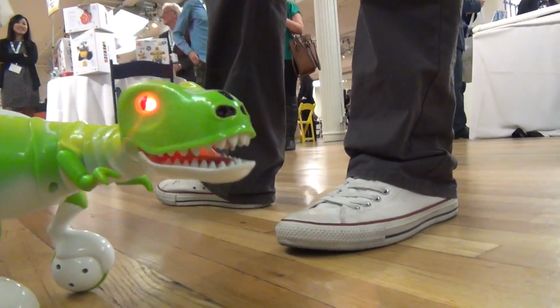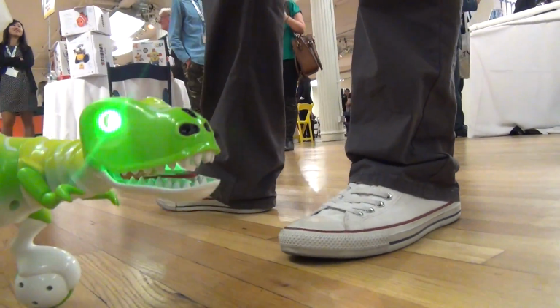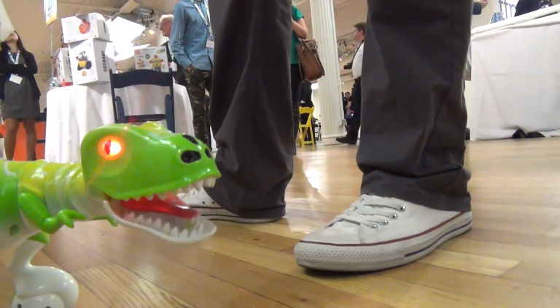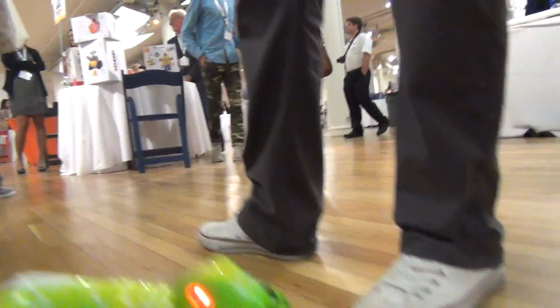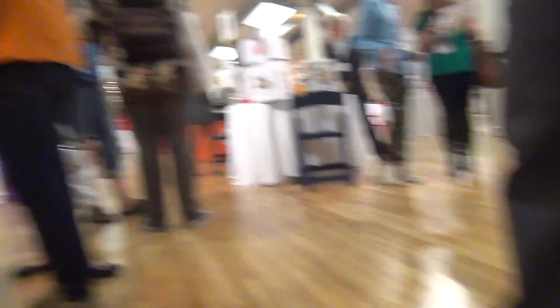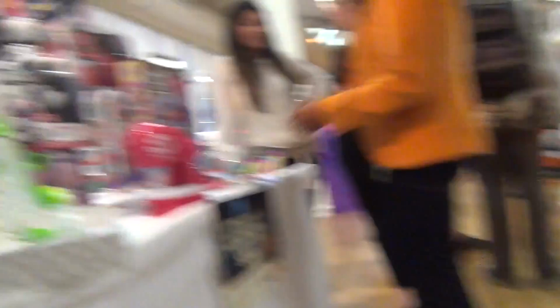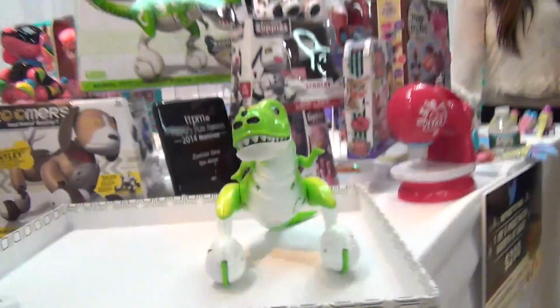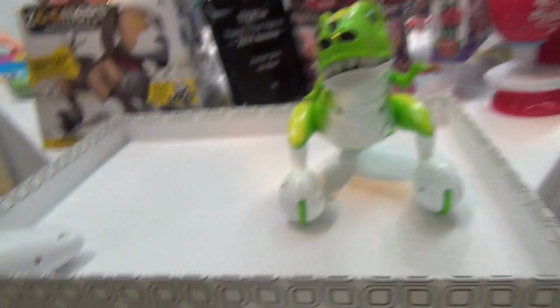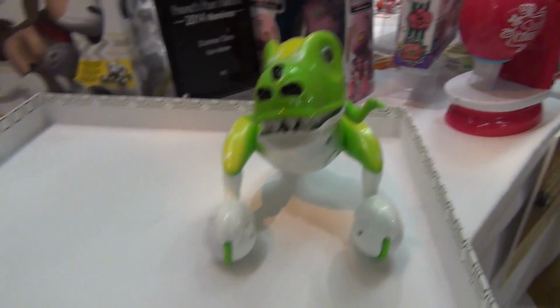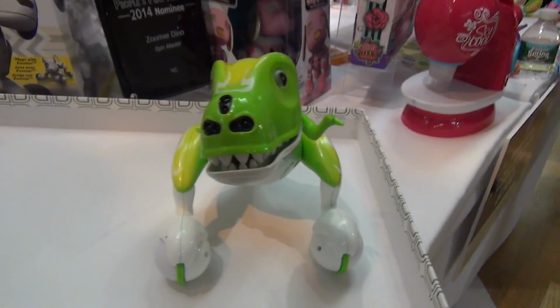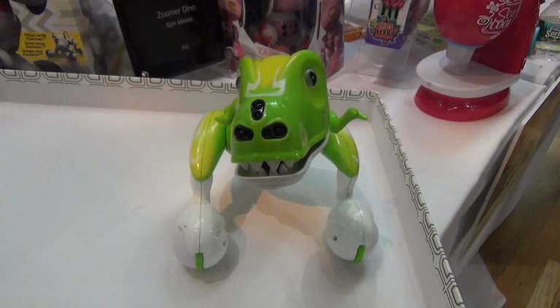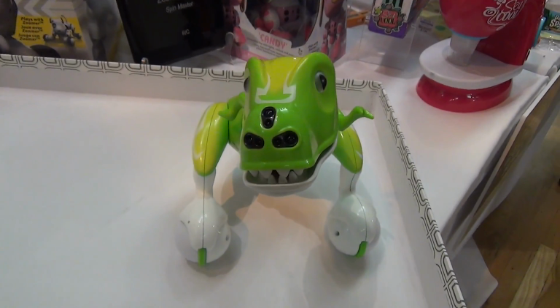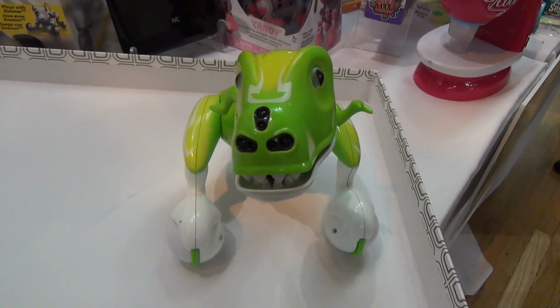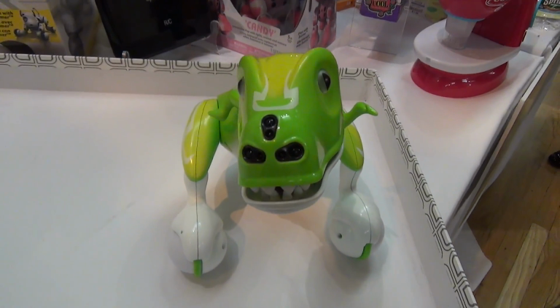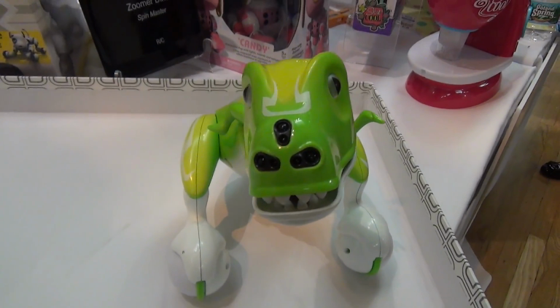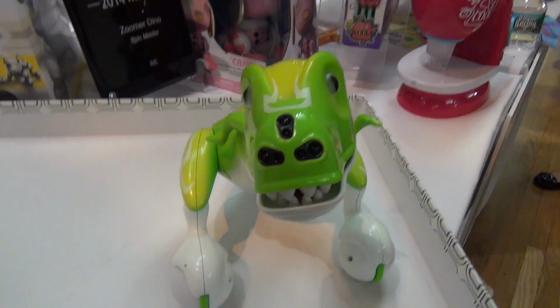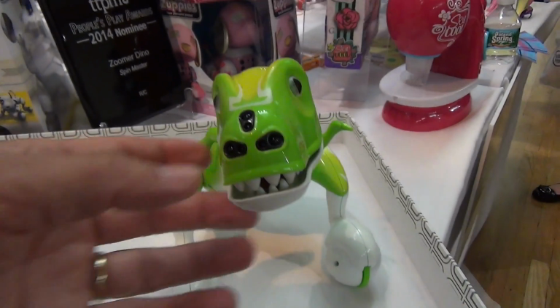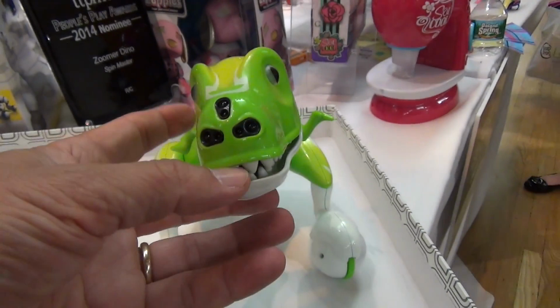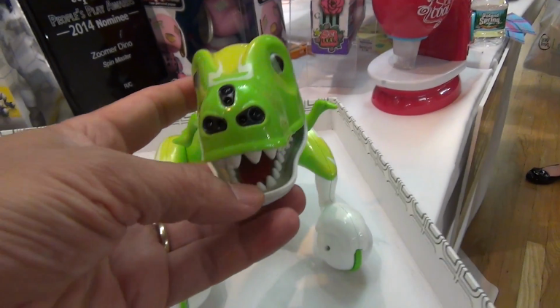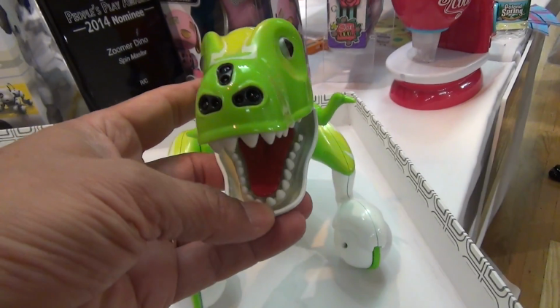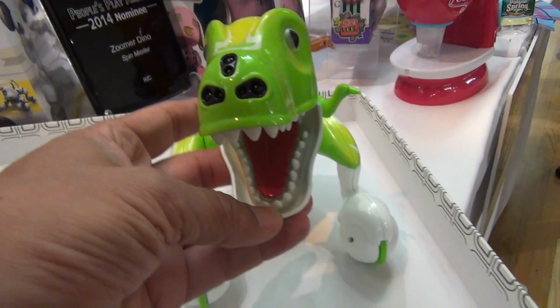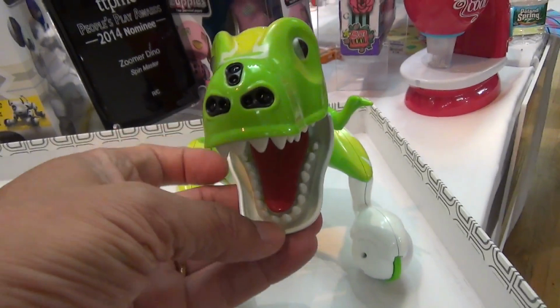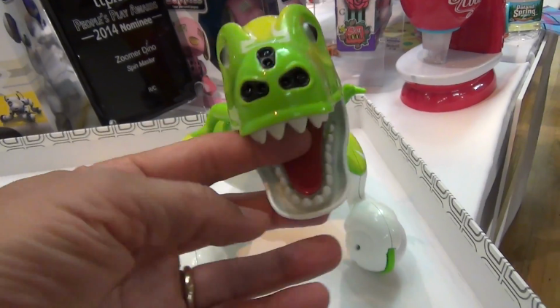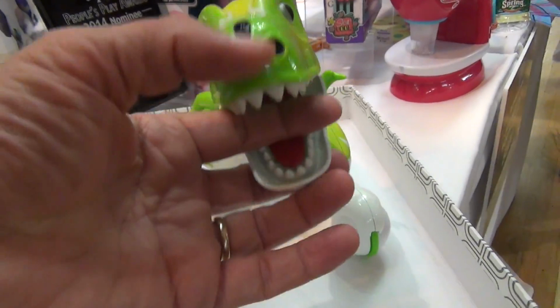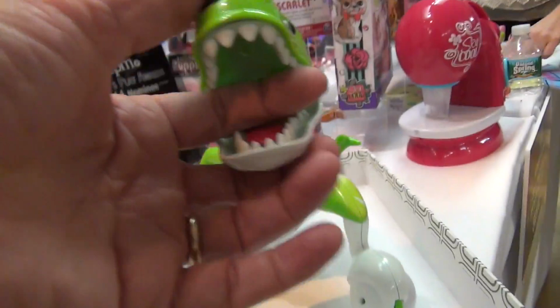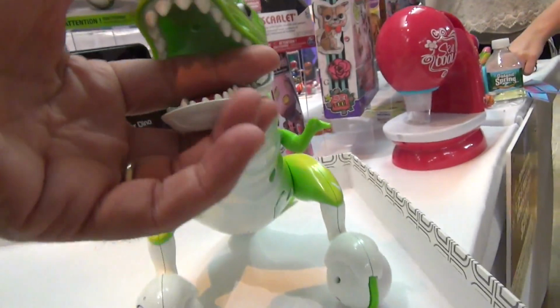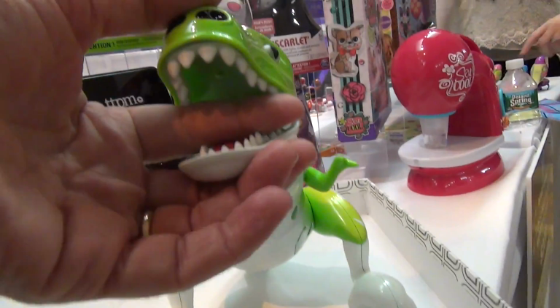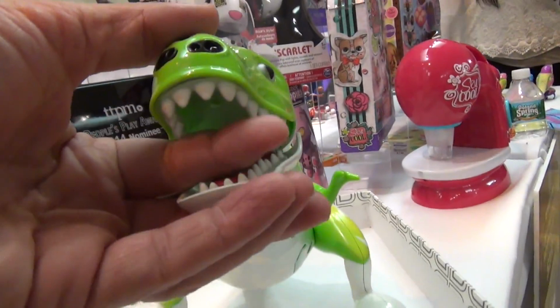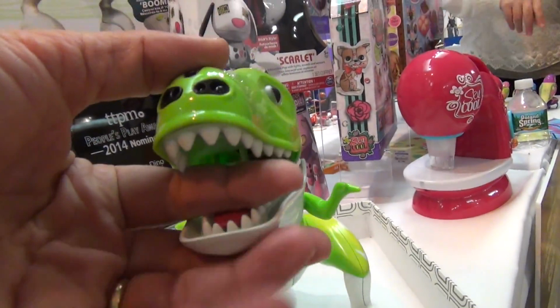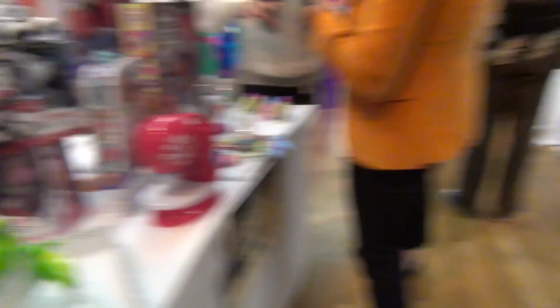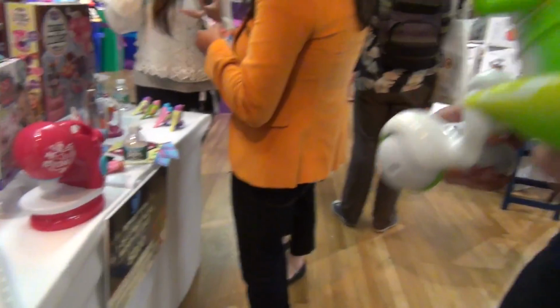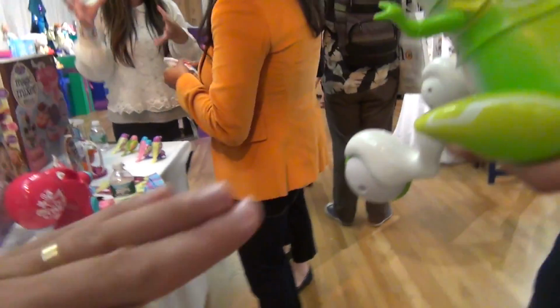That is called the Zoomer Dino from Spin Master. Don't worry, folks — it's pretty safe.